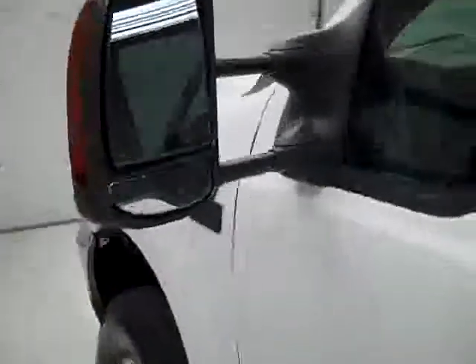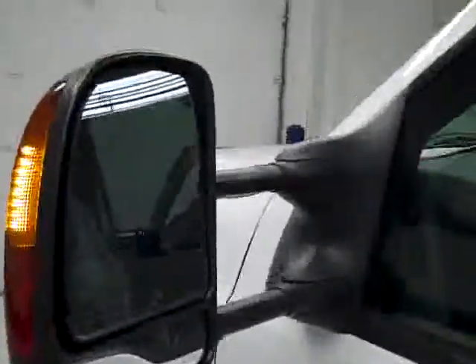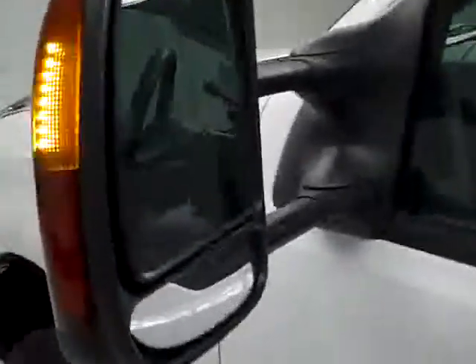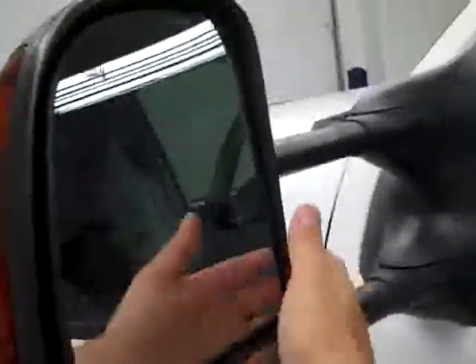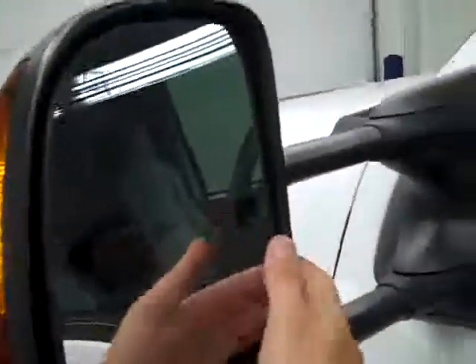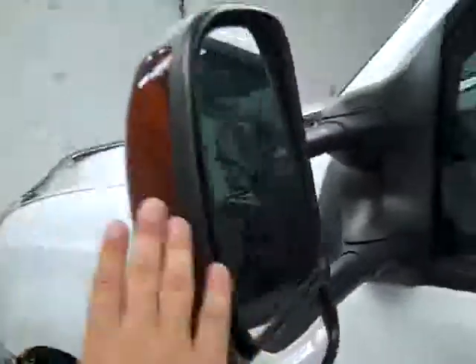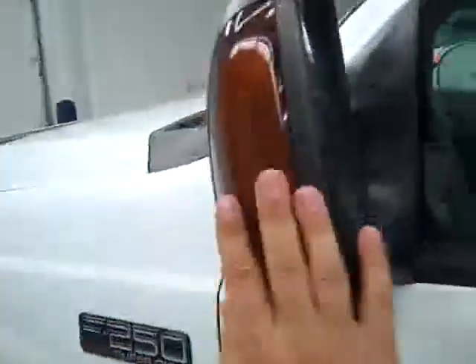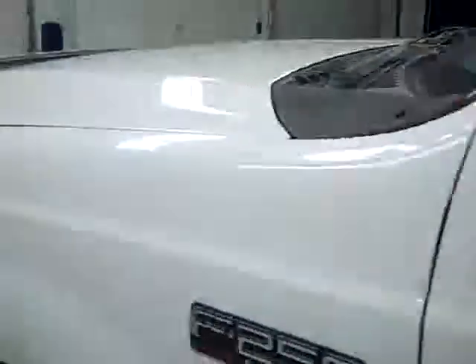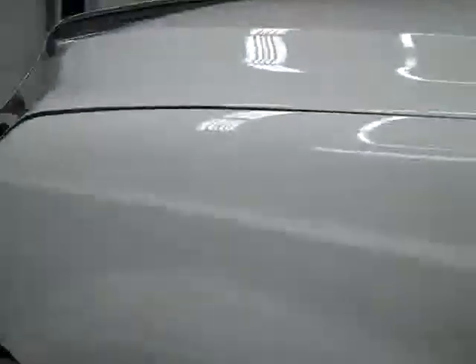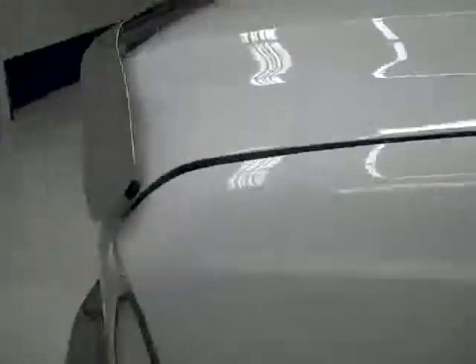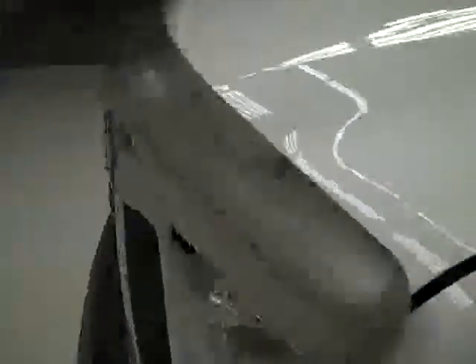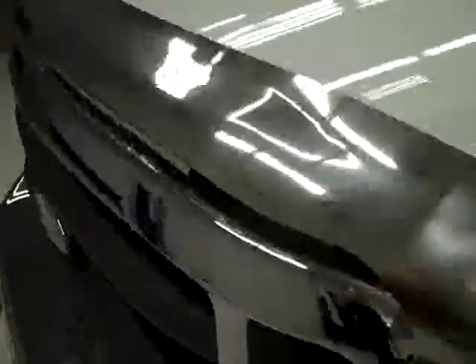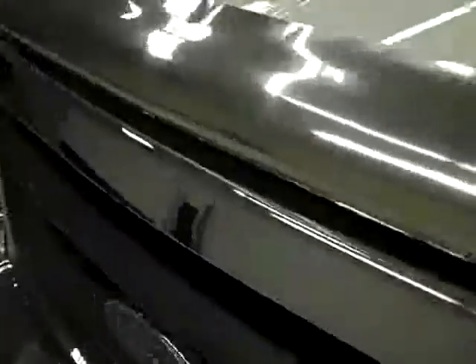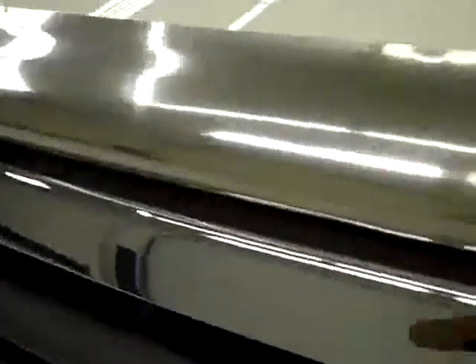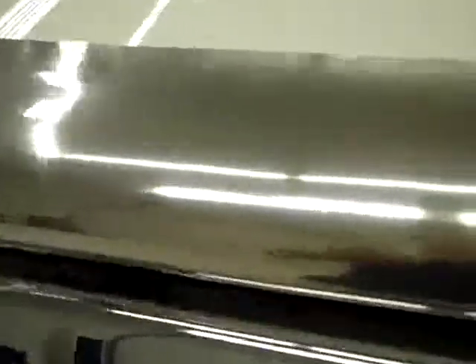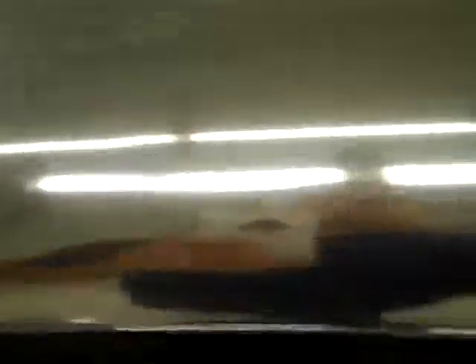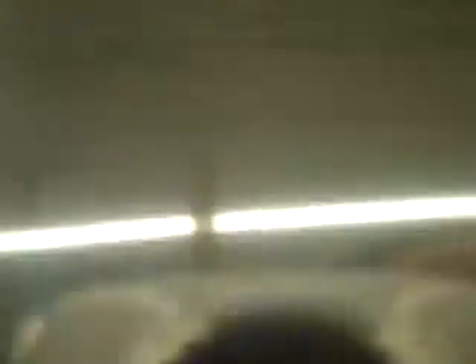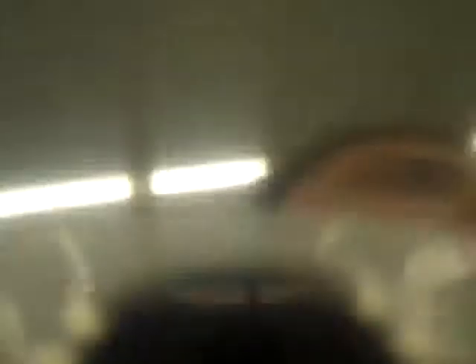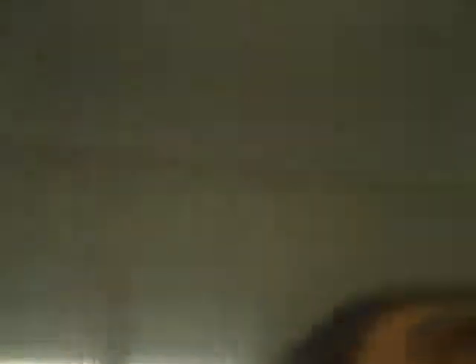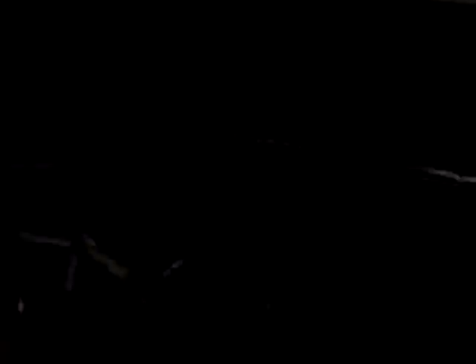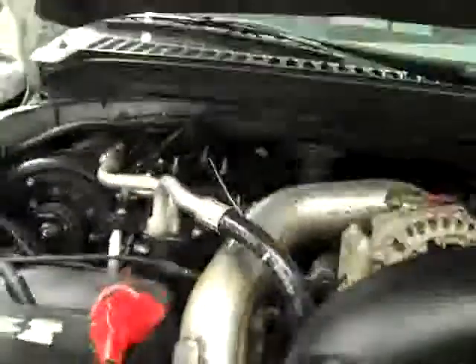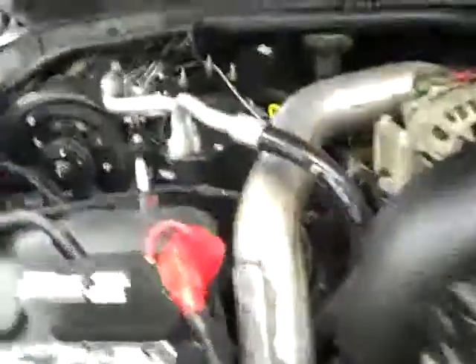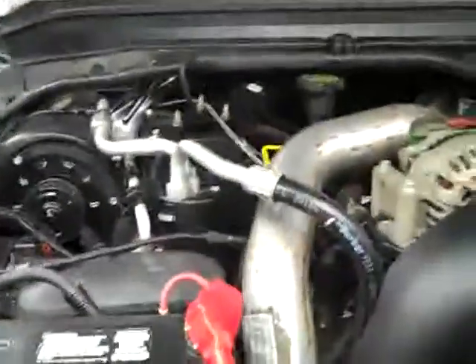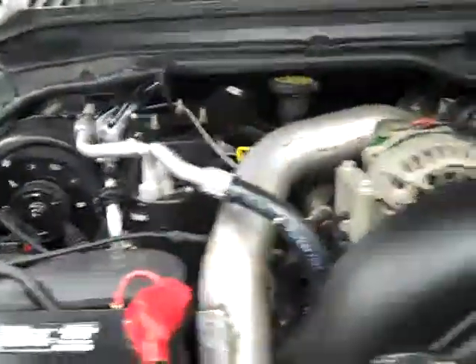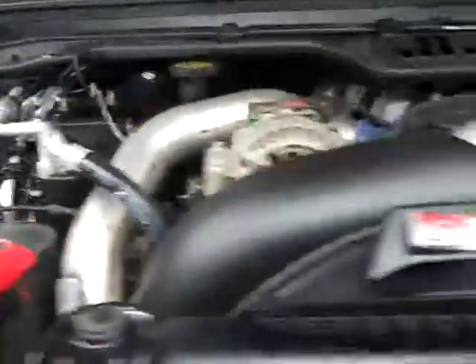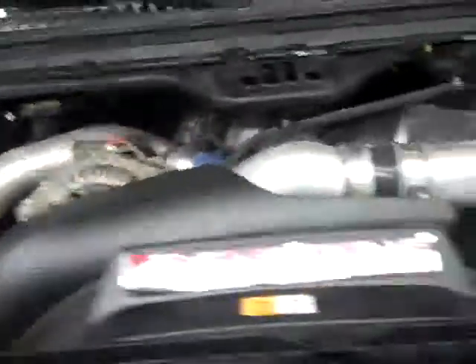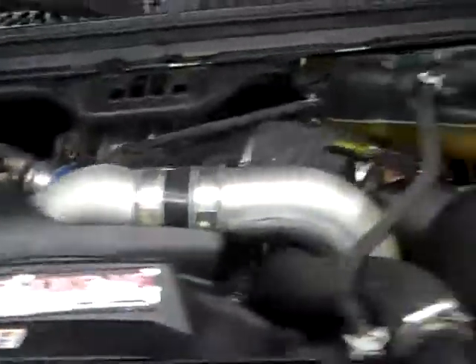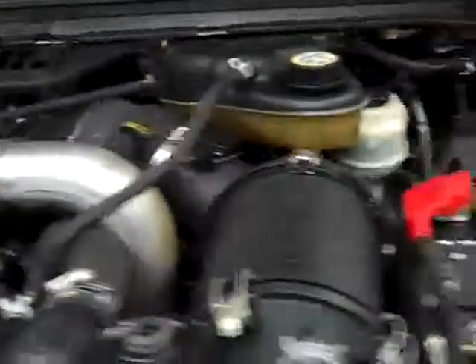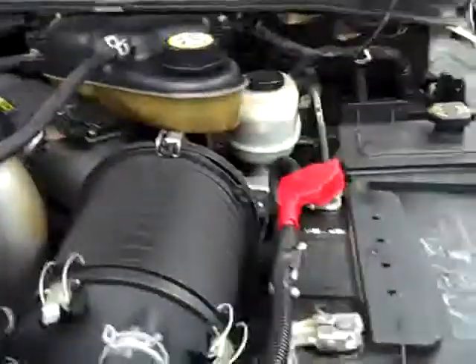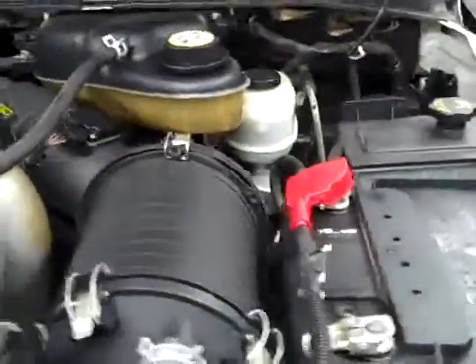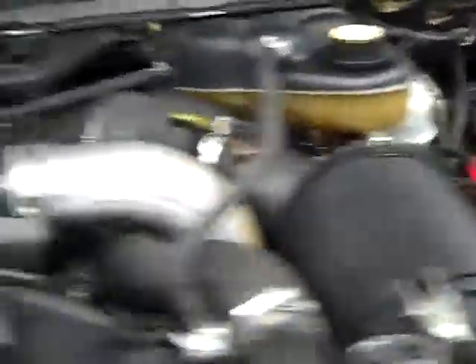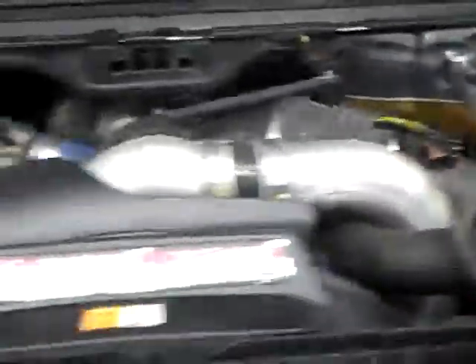The rearview mirrors are heated signal pull-out tow mirrors. Coming around under the hood, it's a very clean engine bay and it is running very smoothly.